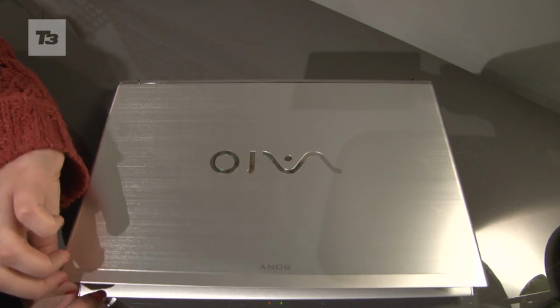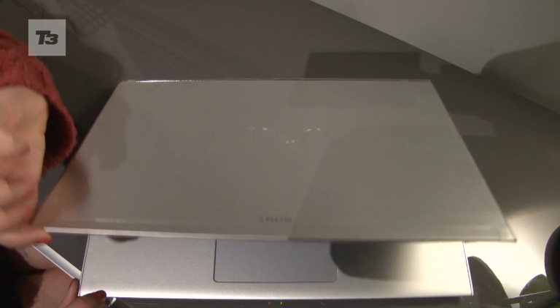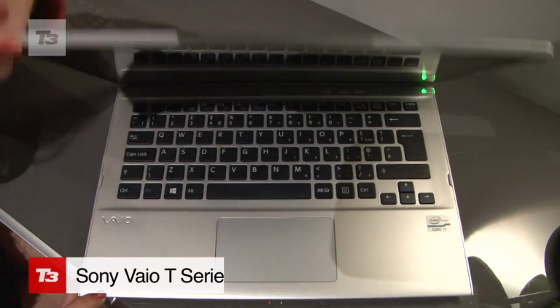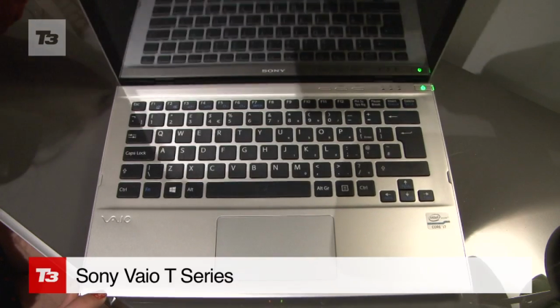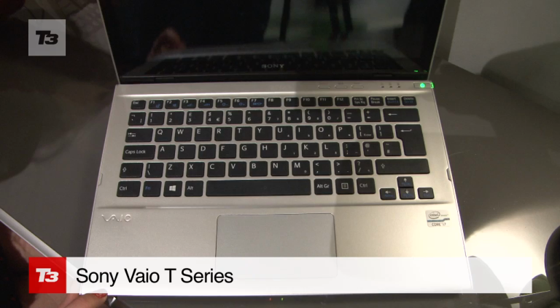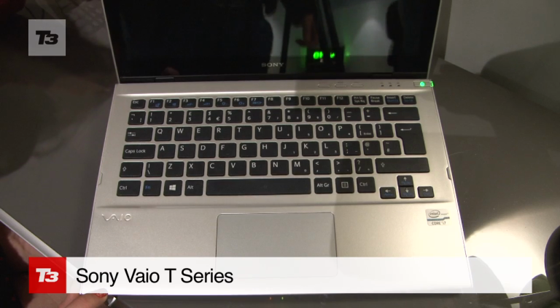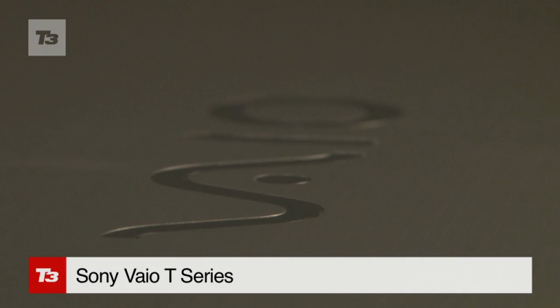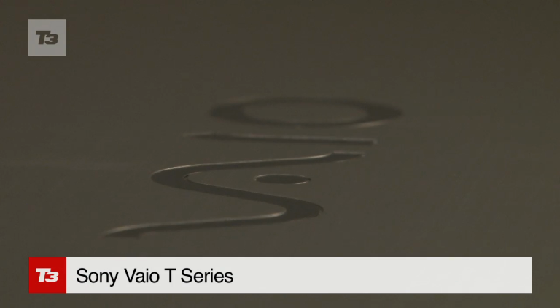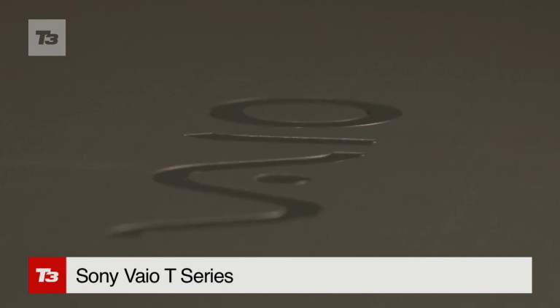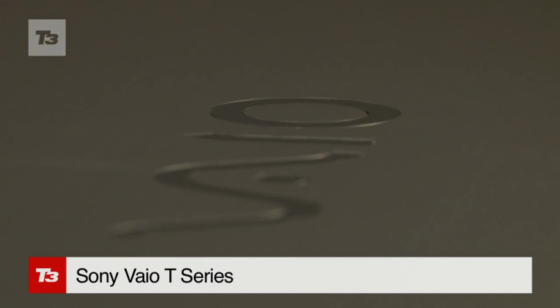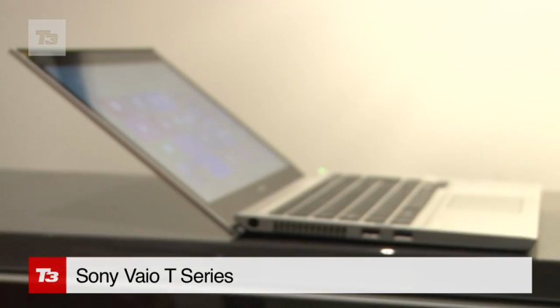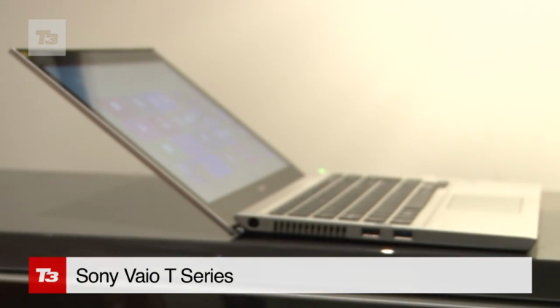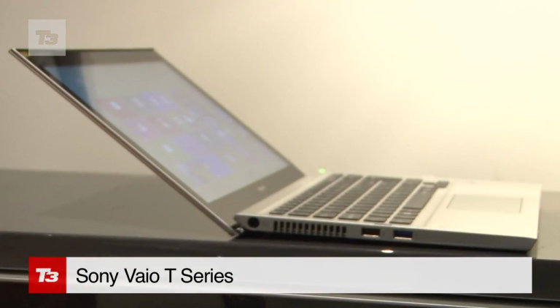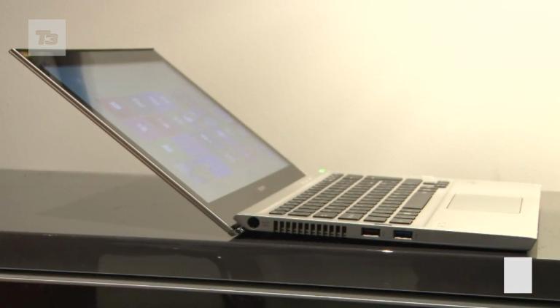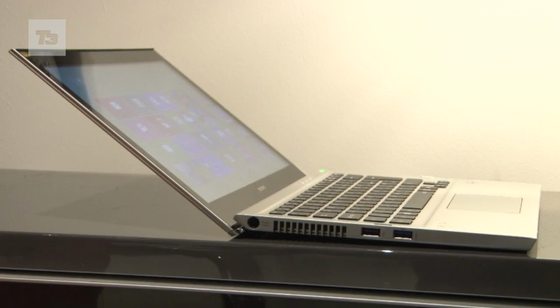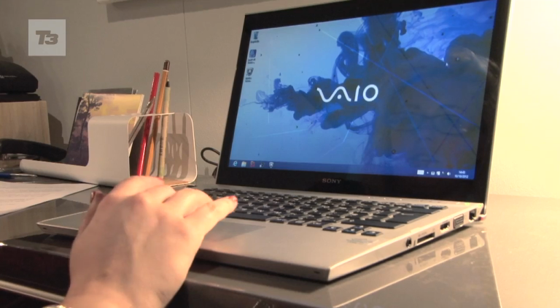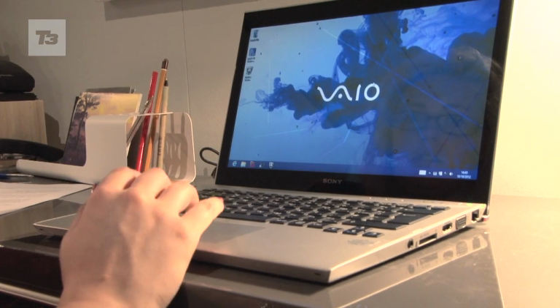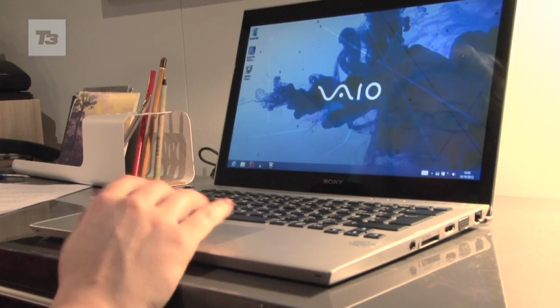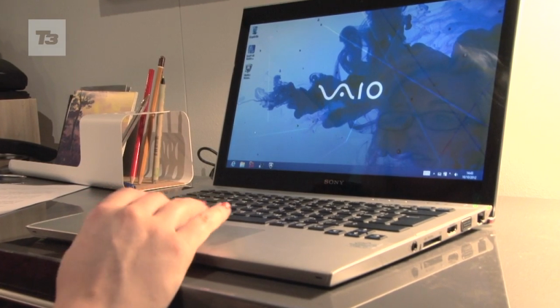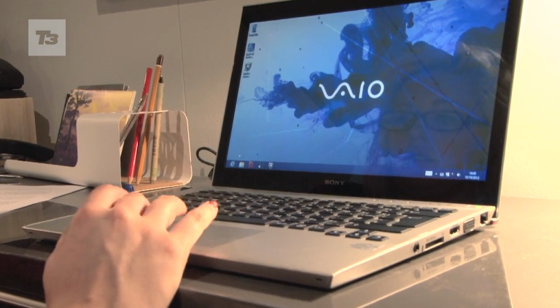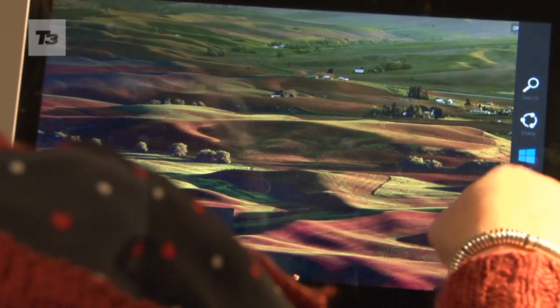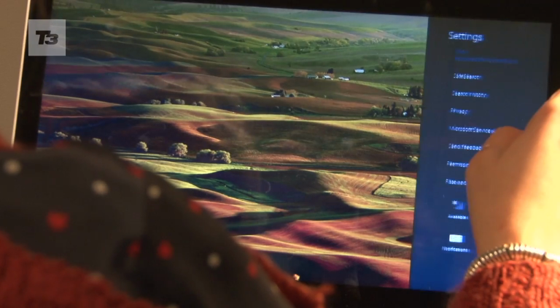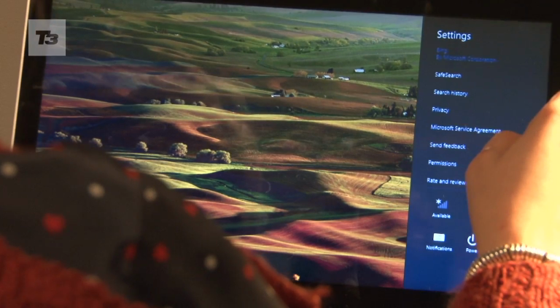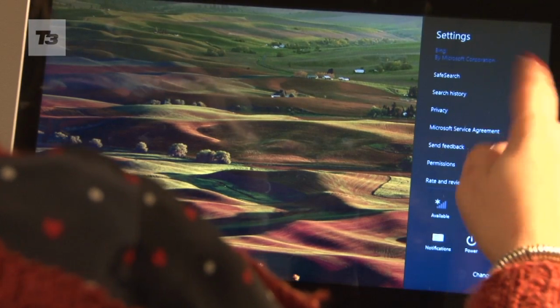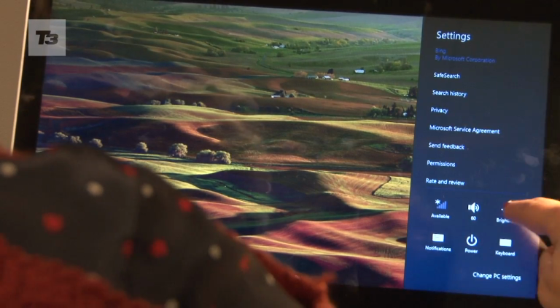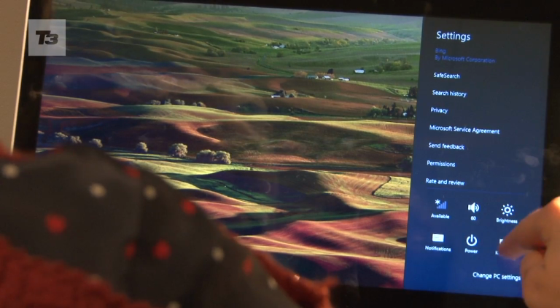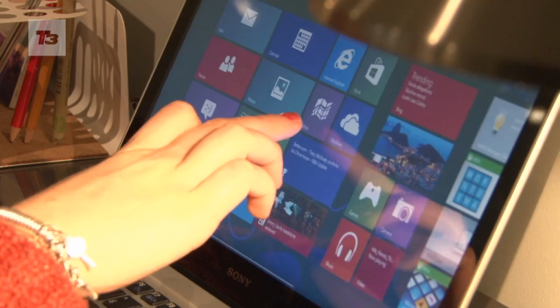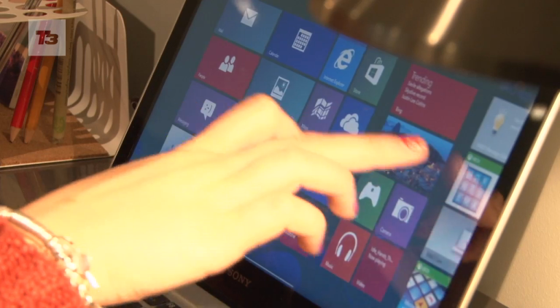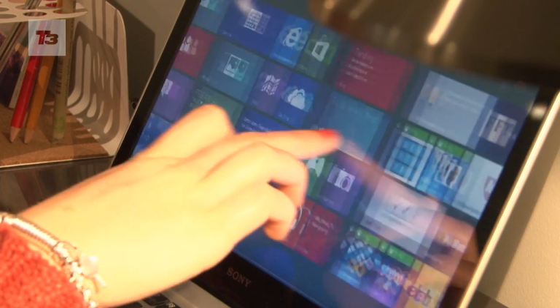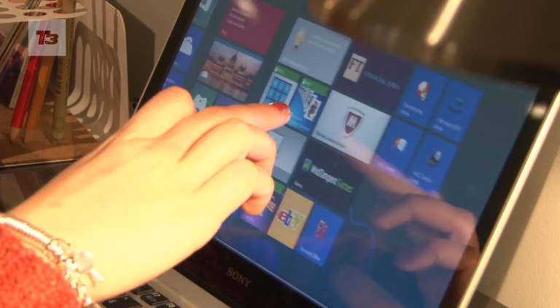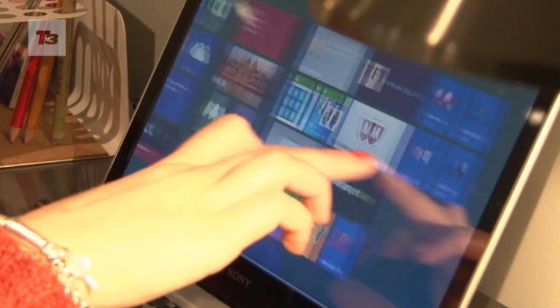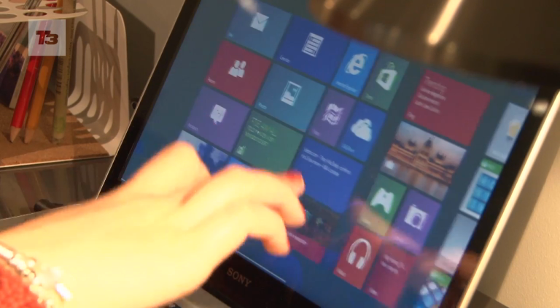Sony's VIOs have joined the Windows 8 gig and the headline act is the Sony VAIO T series. Announced back in May, it's now been updated with the new OS and is fully touchscreen.